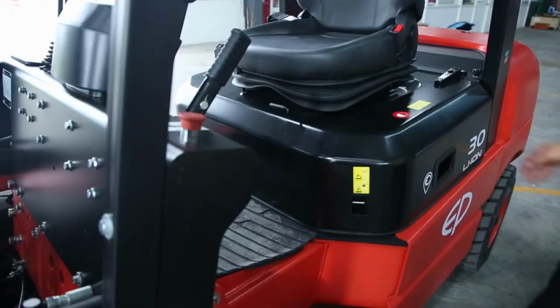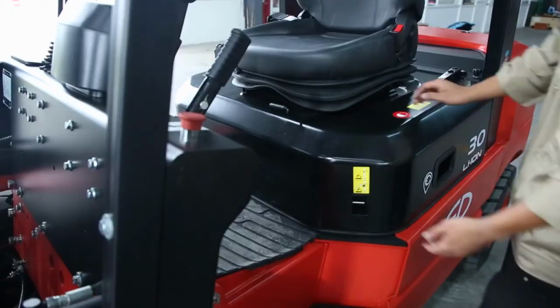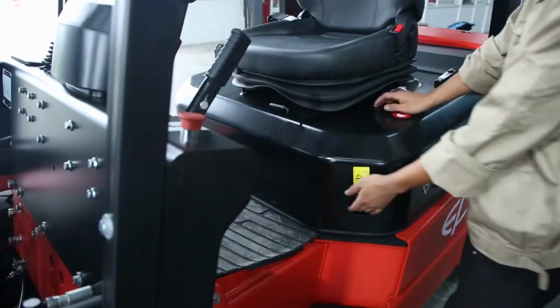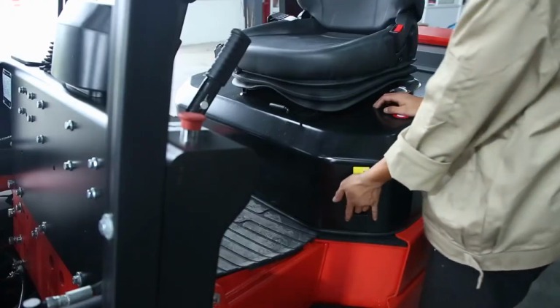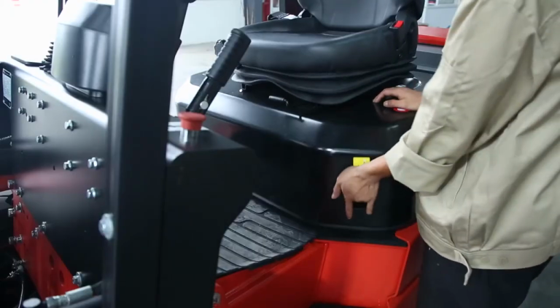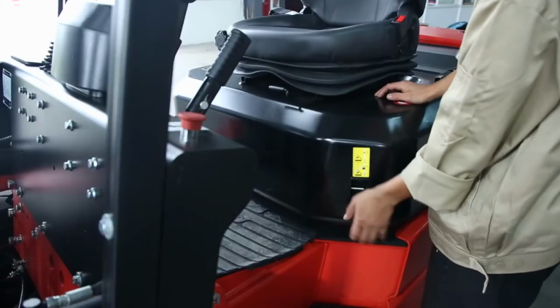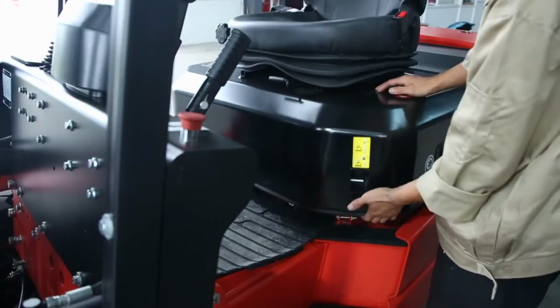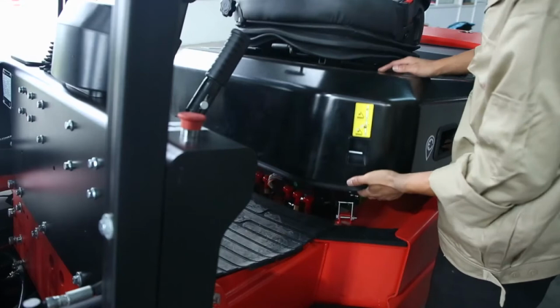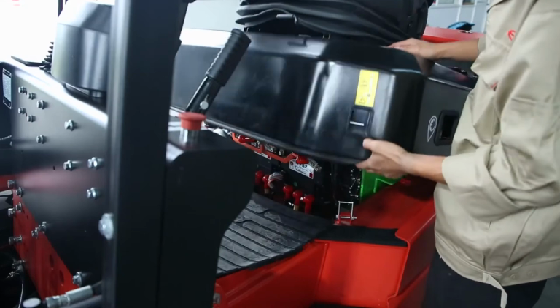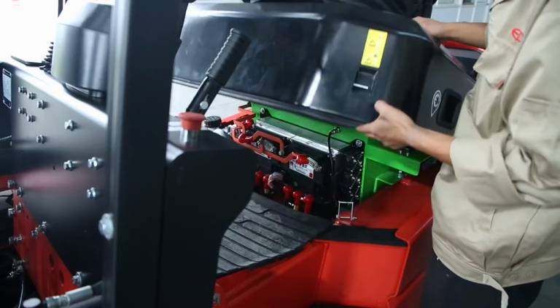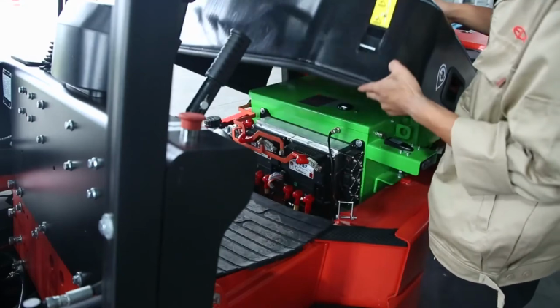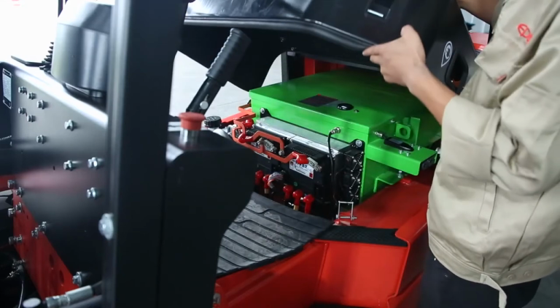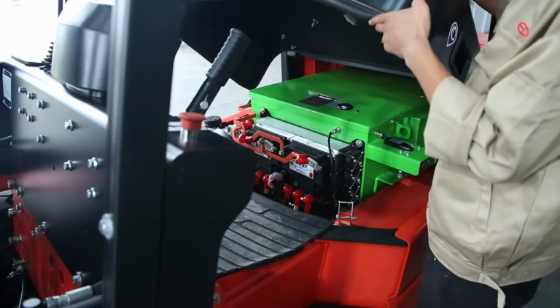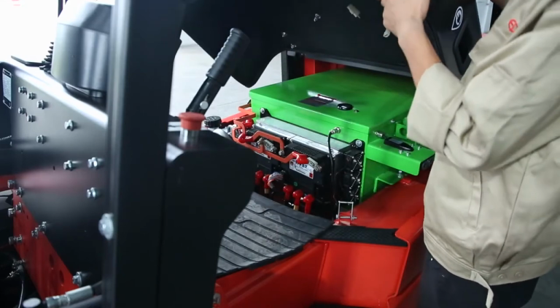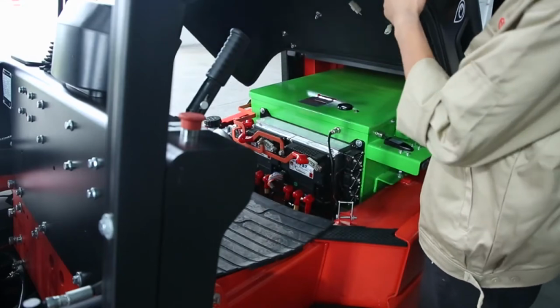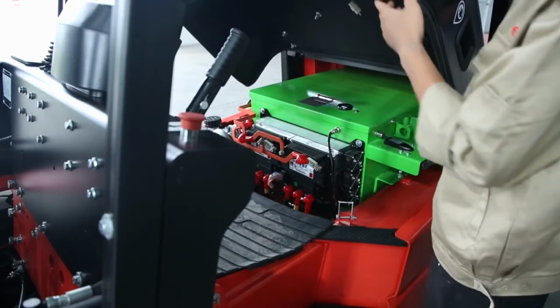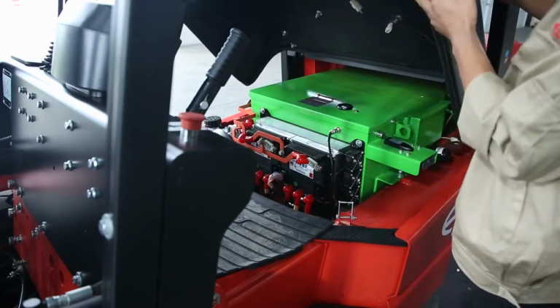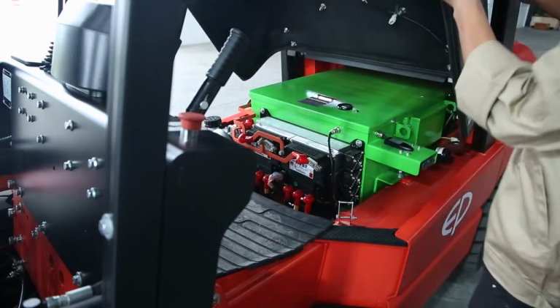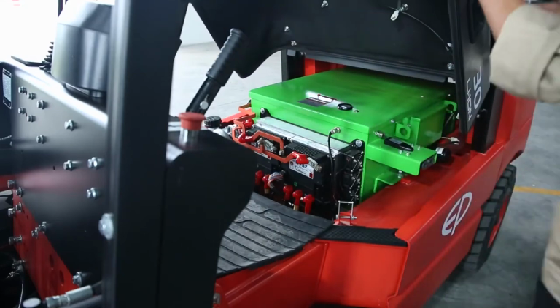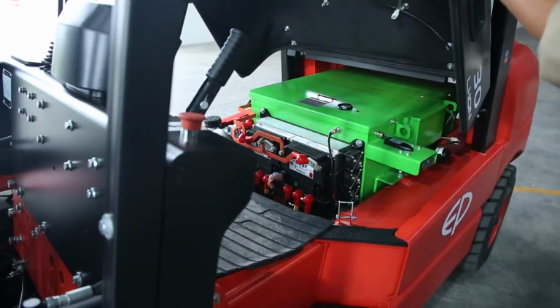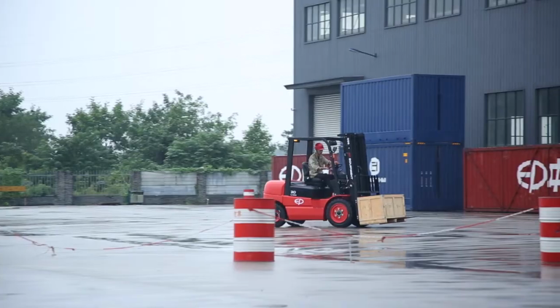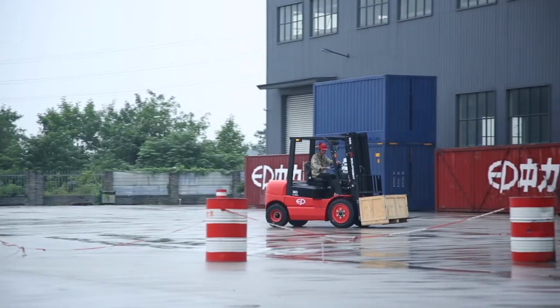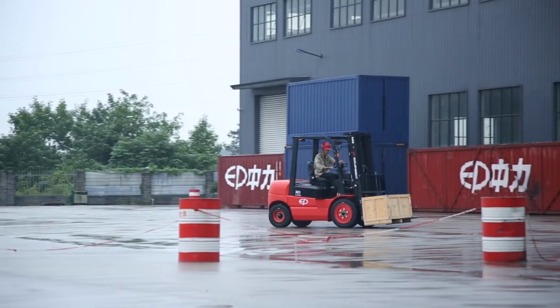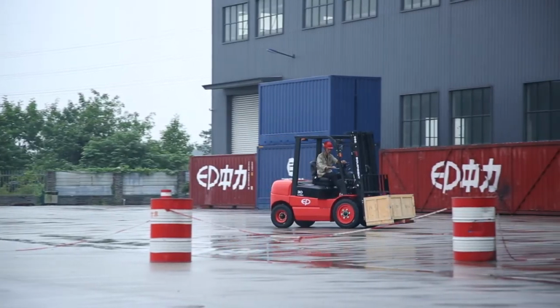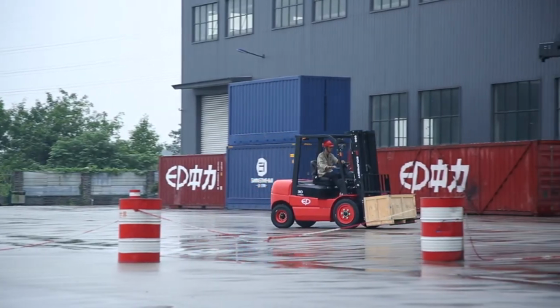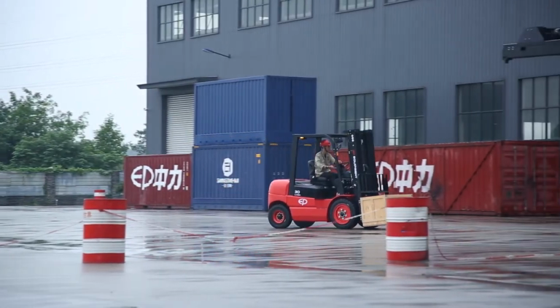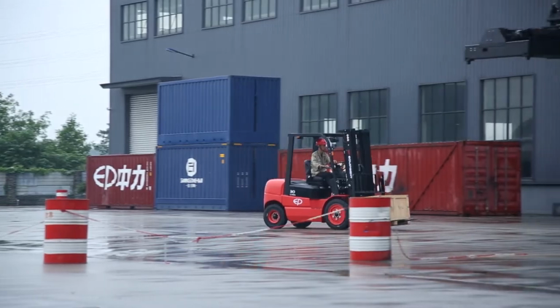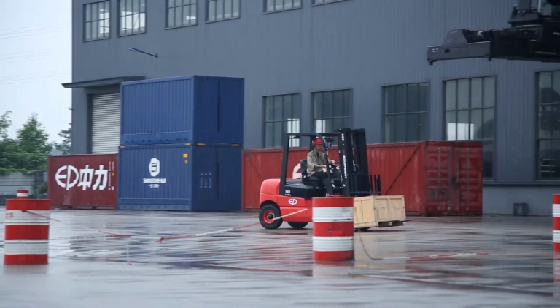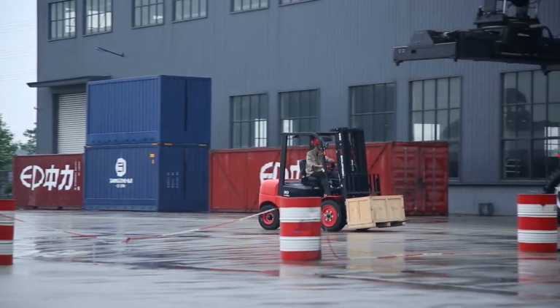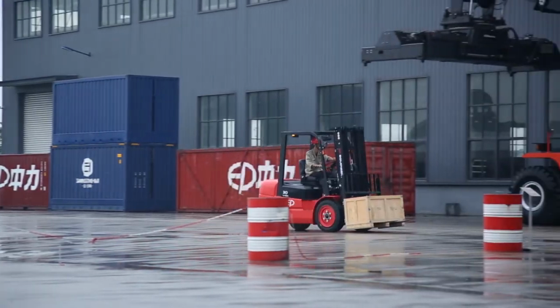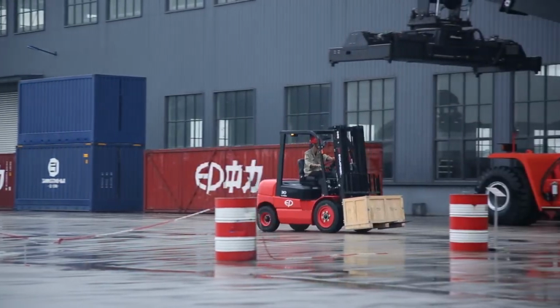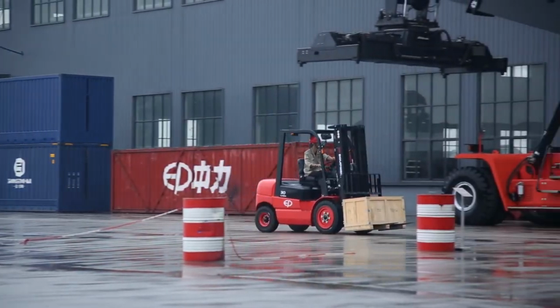With a lithium-ion core, it can be opportunity charged up to 20% in 28 minutes to continuously operate for 3 hours per charge.